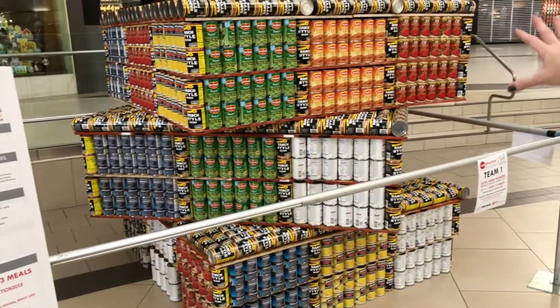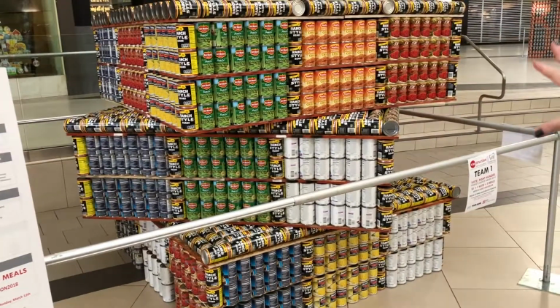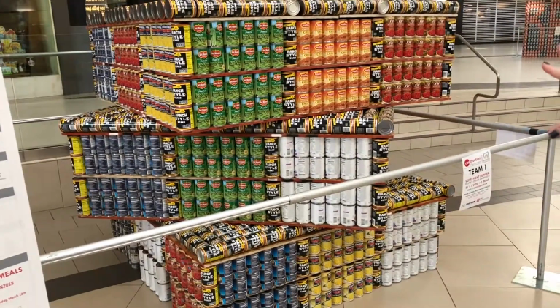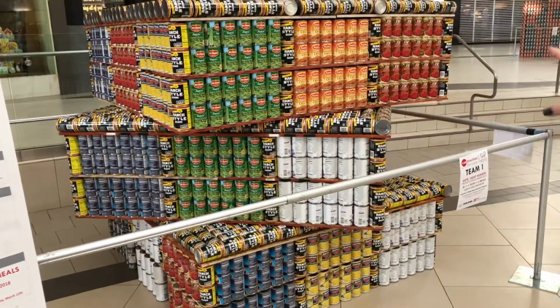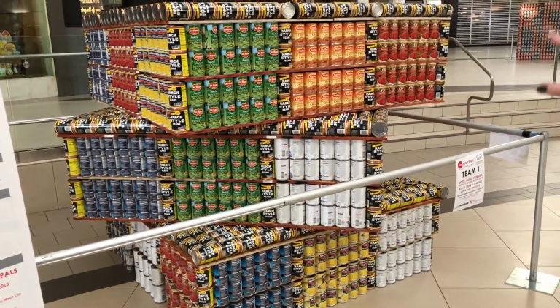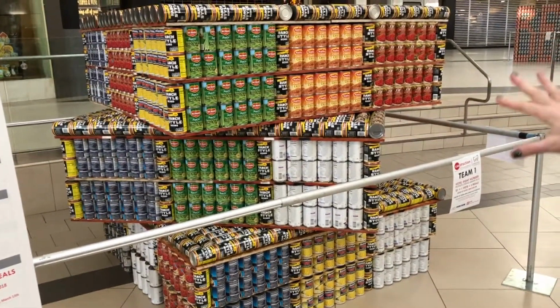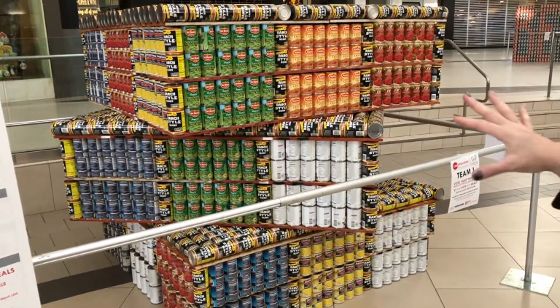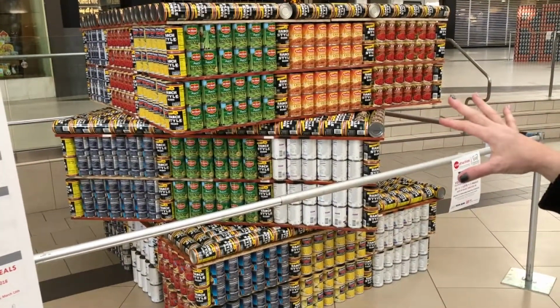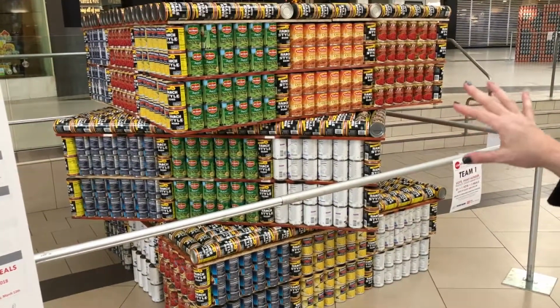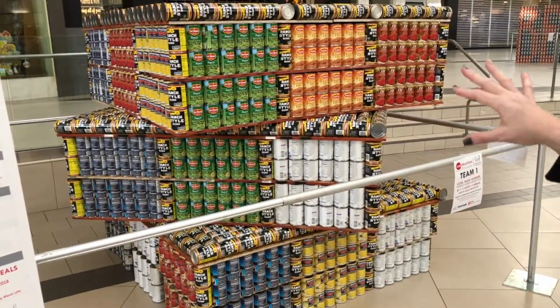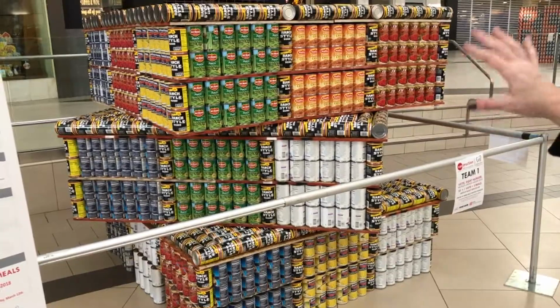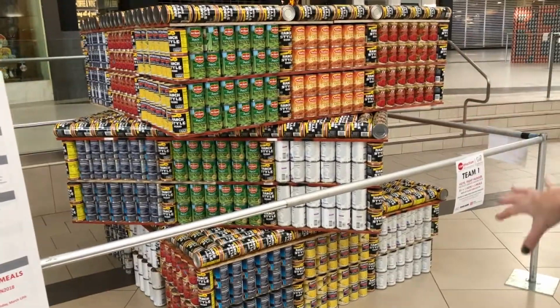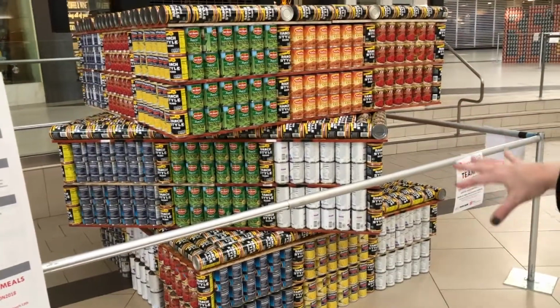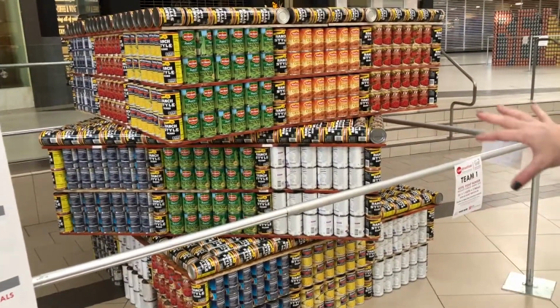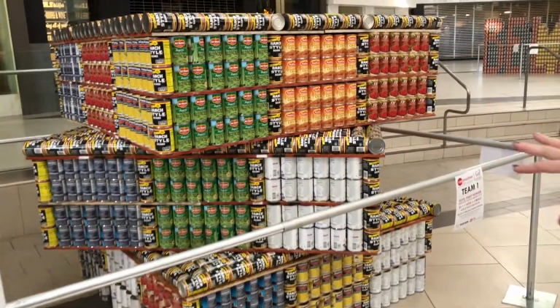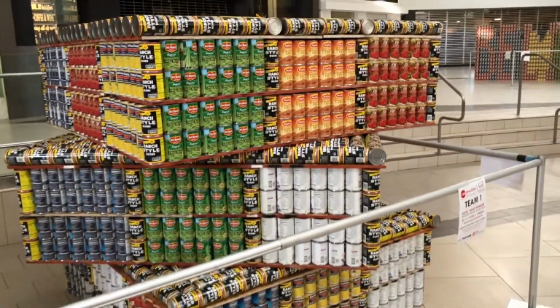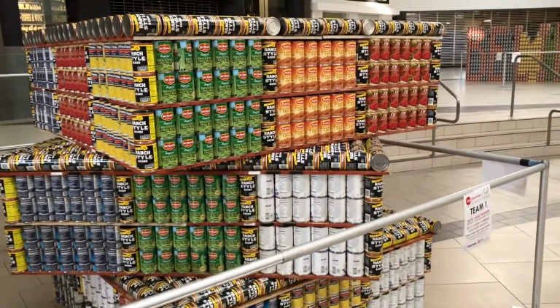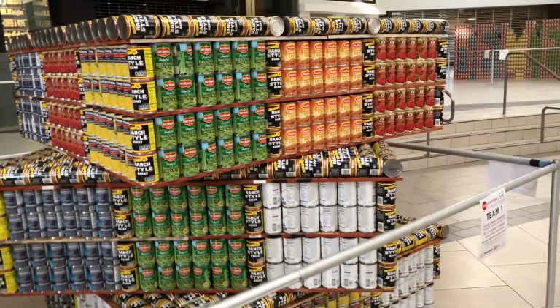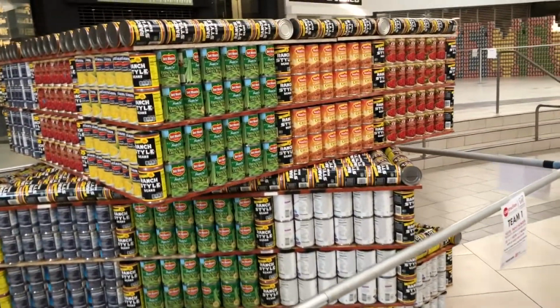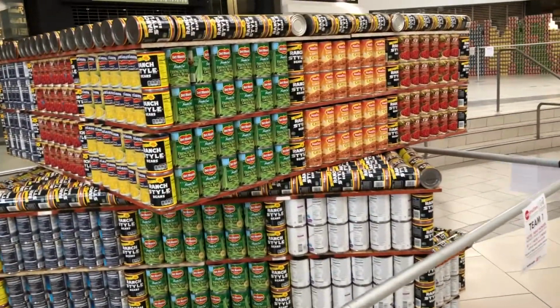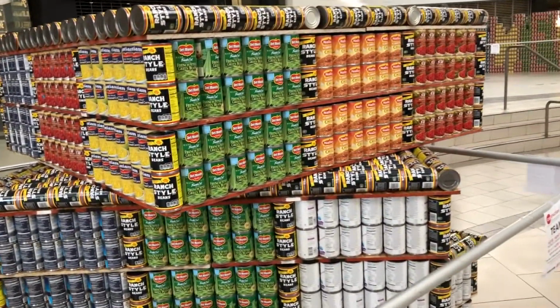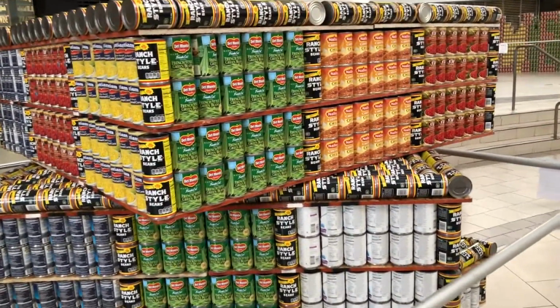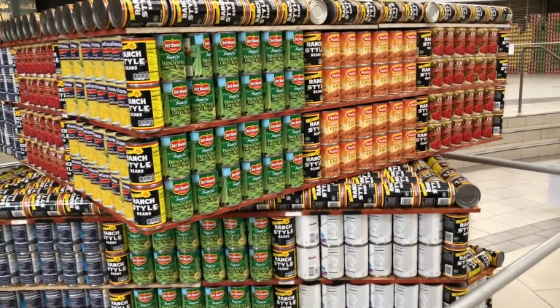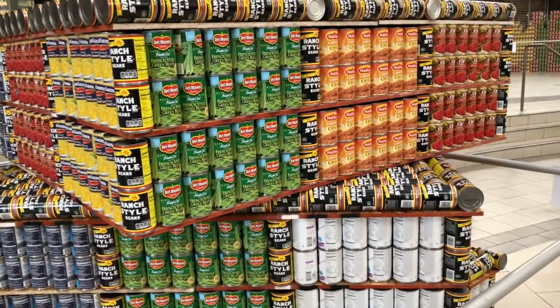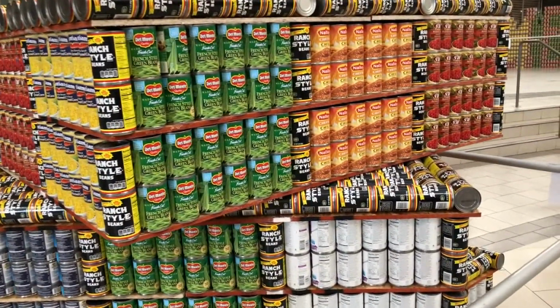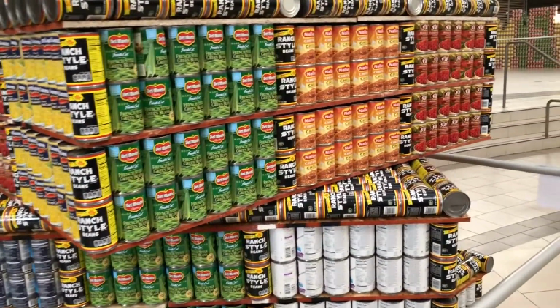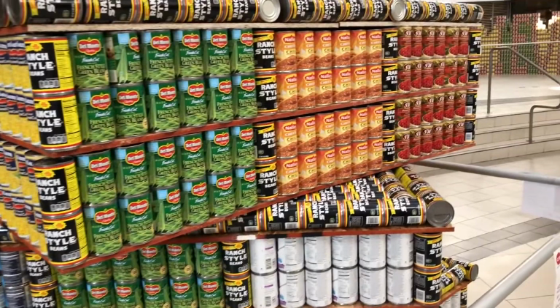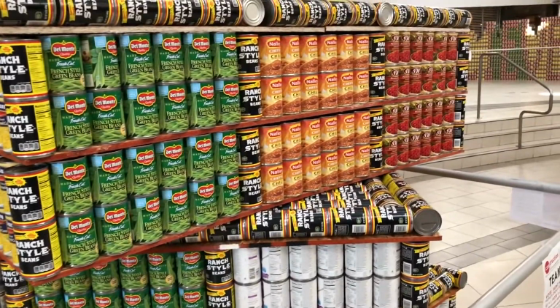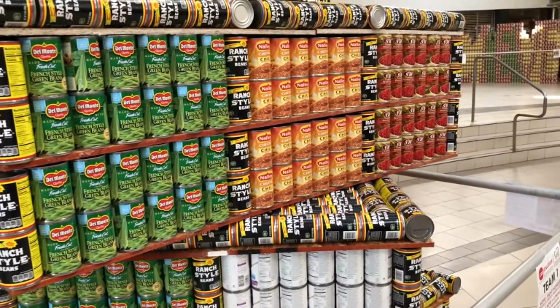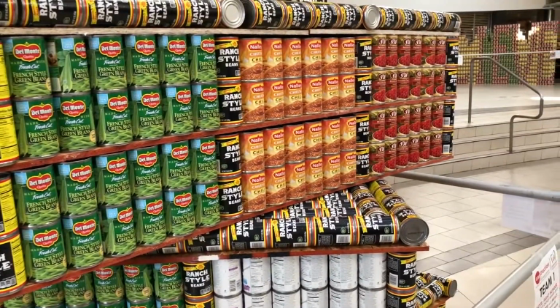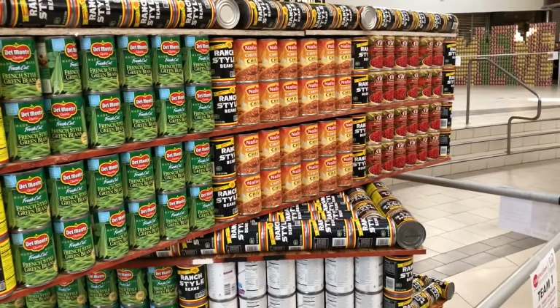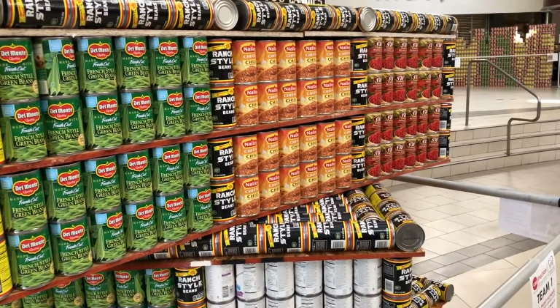This right here is a Rubik's Cube. This fantastic structure was built by Custom Inc., and it won the Best Use of Labels Award.